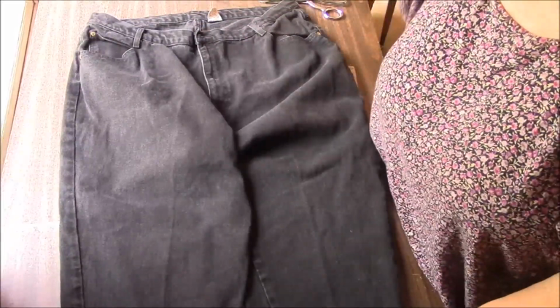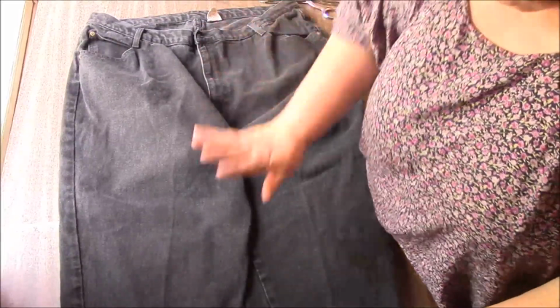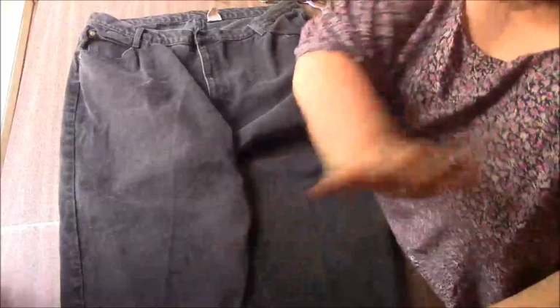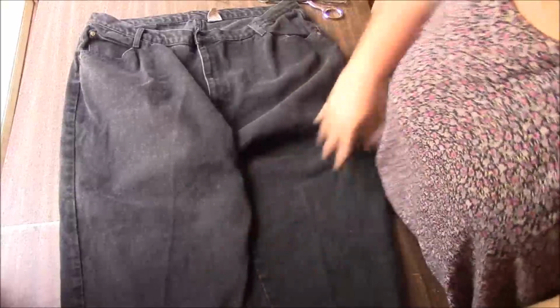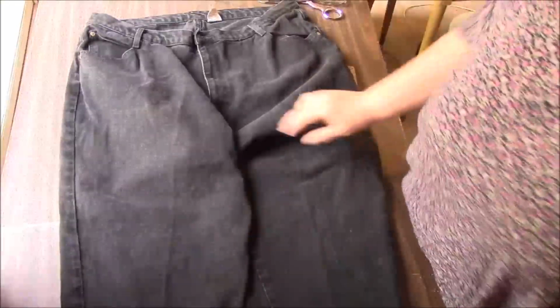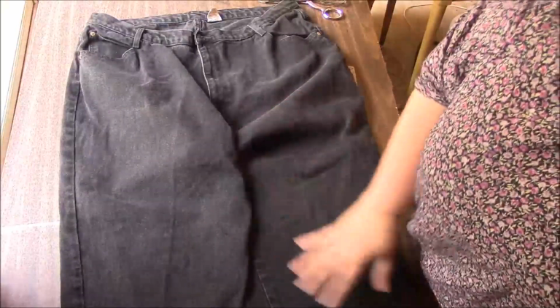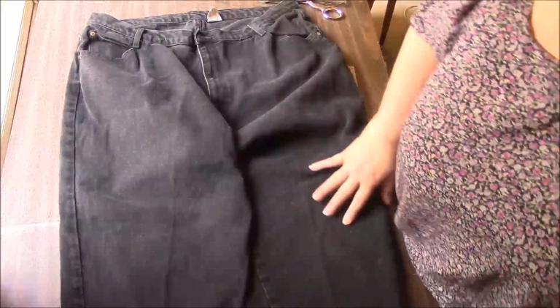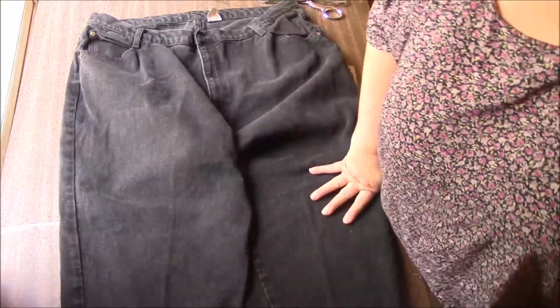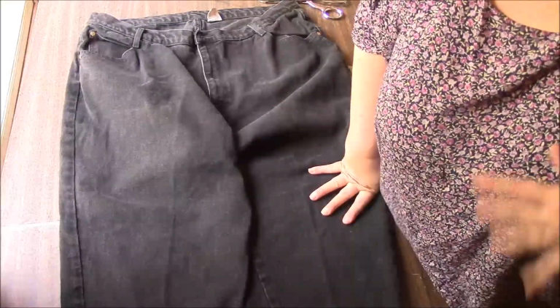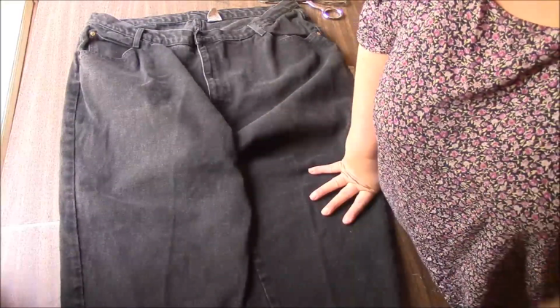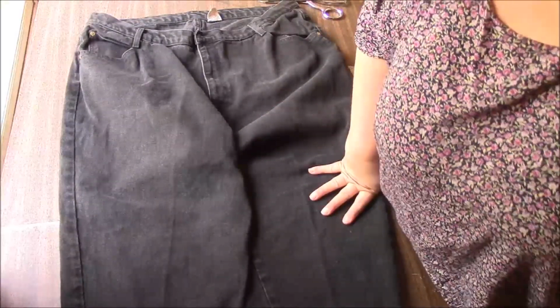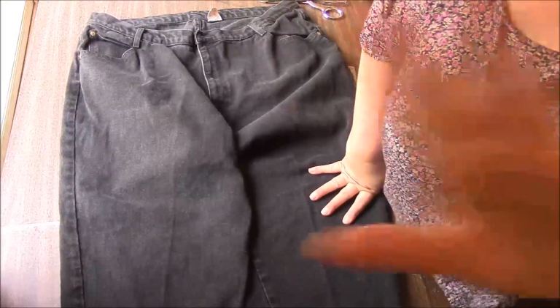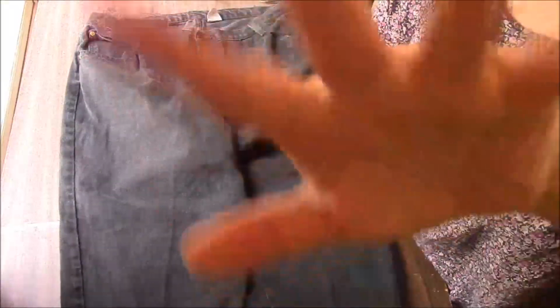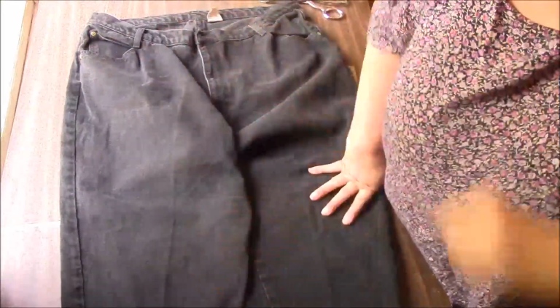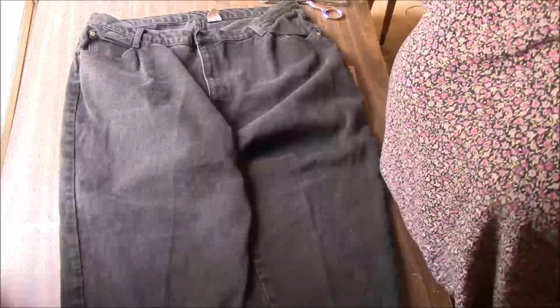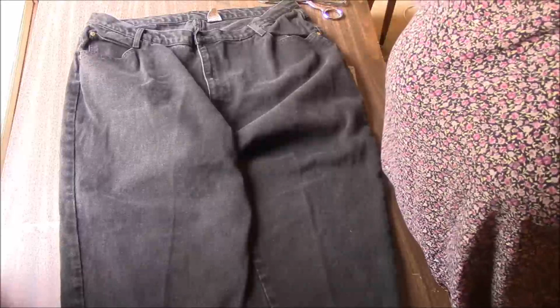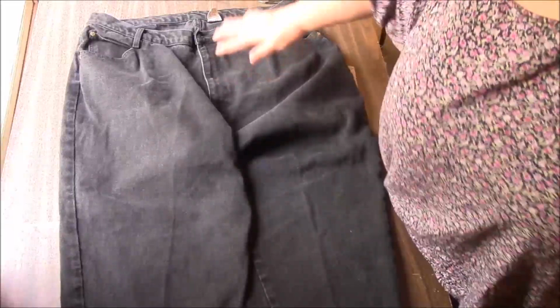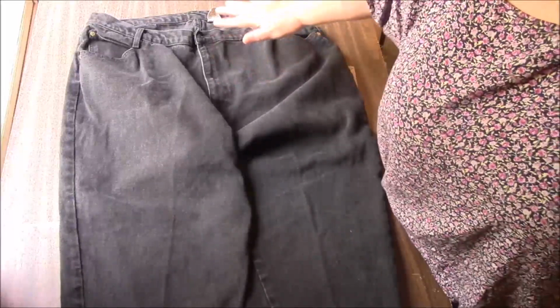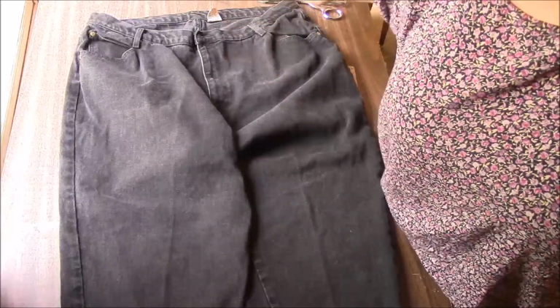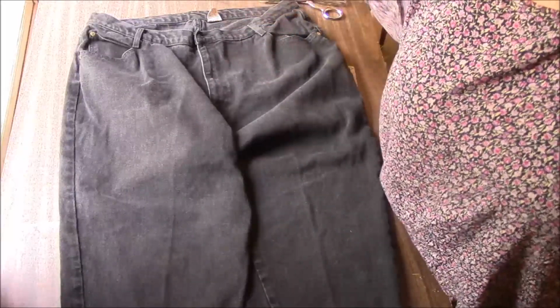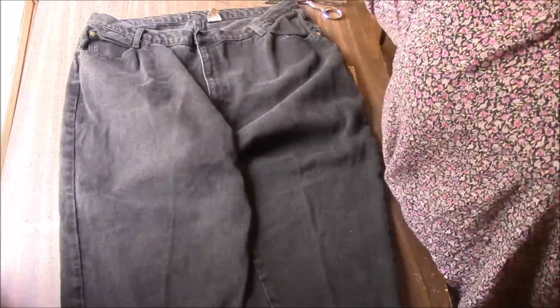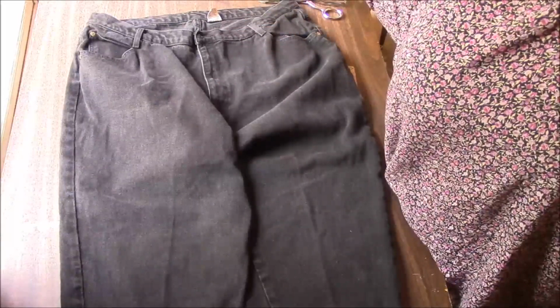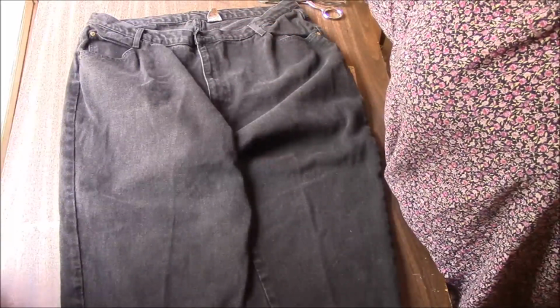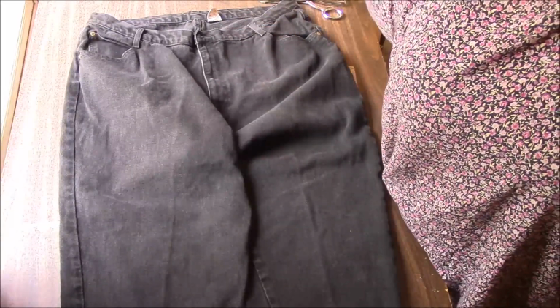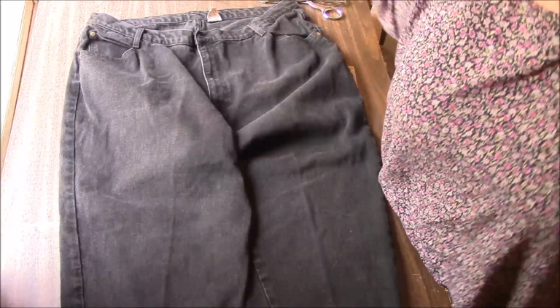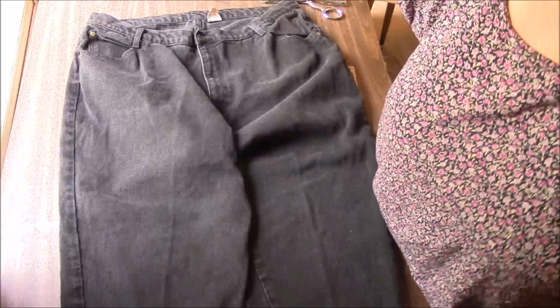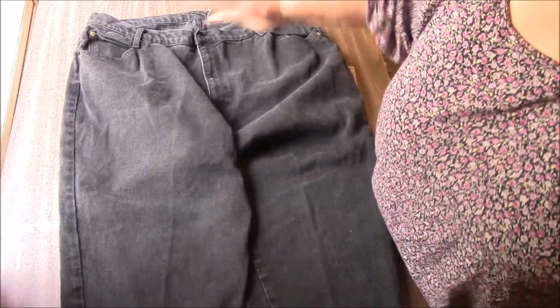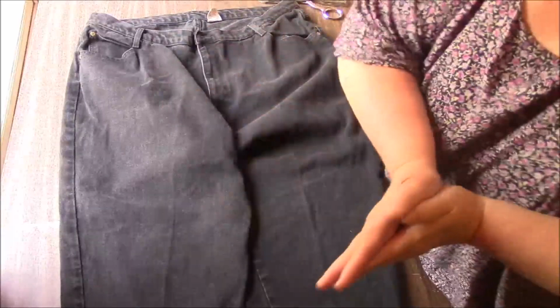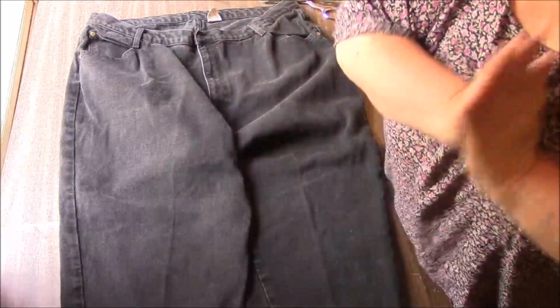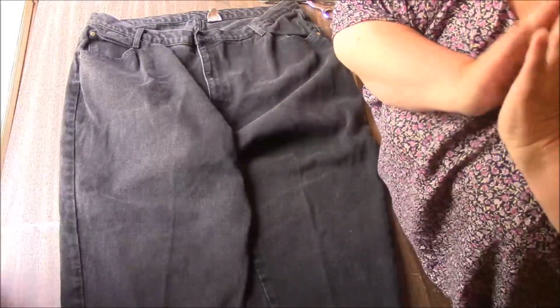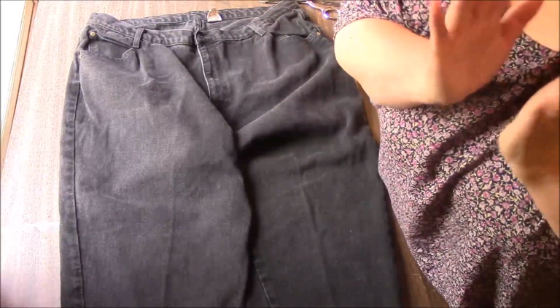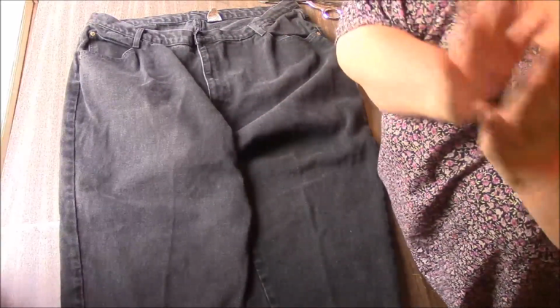But first, before I forget, these lovely jeans are from Diane in Maryland. Hi Diane! If you haven't heard your name yet, don't worry. I have a long way to go. I'm trying to do Upcycled Fashions every week.